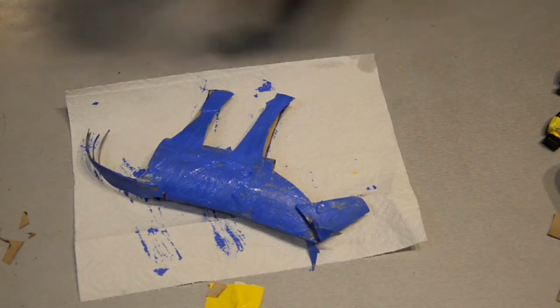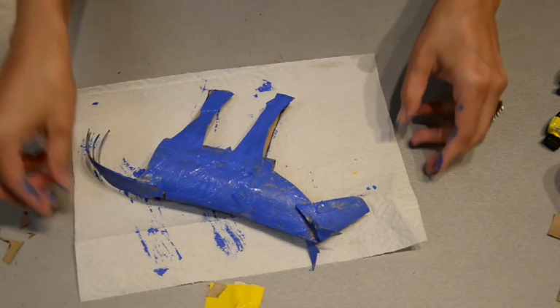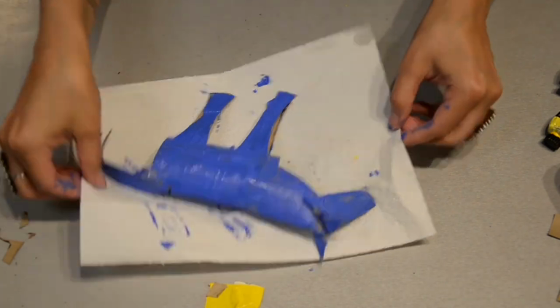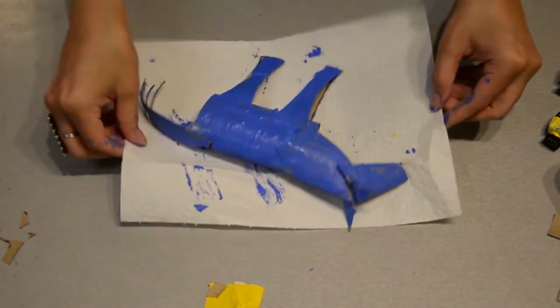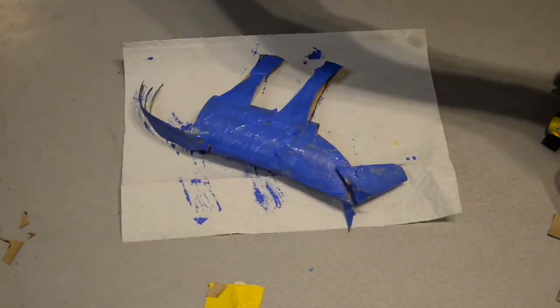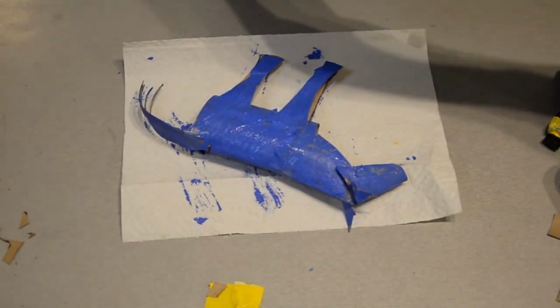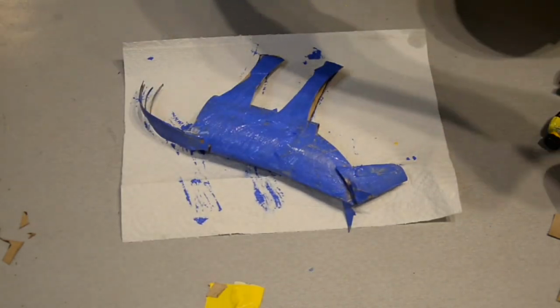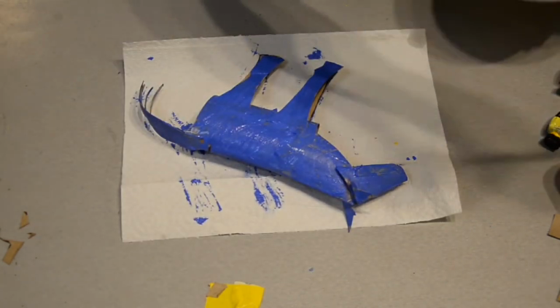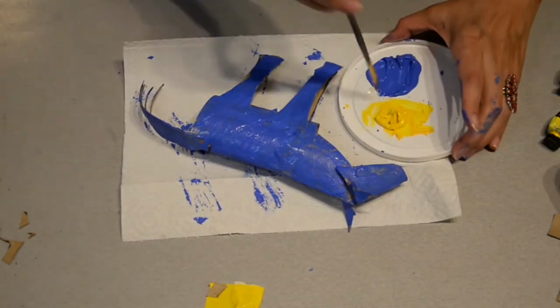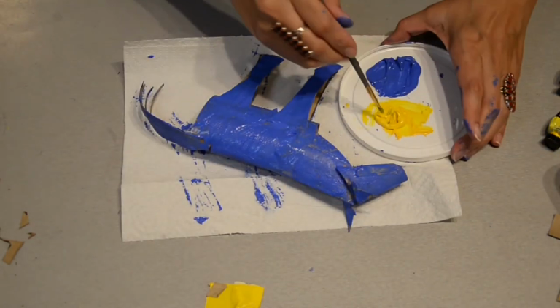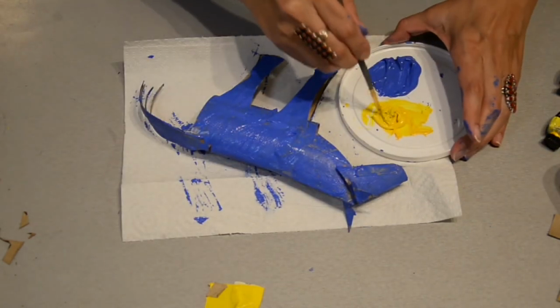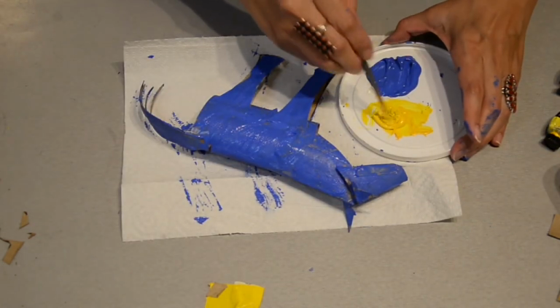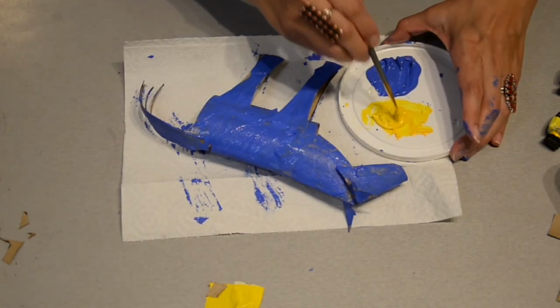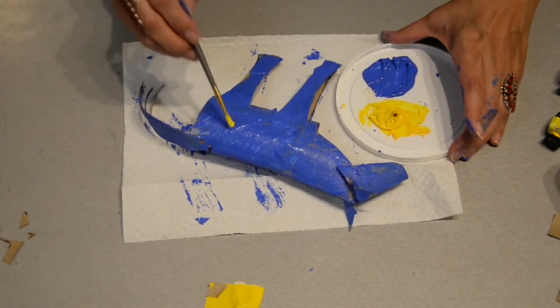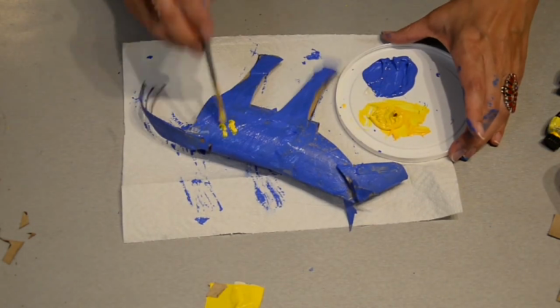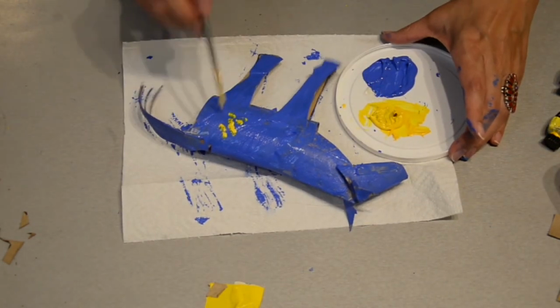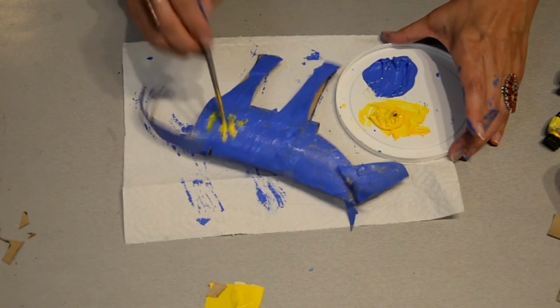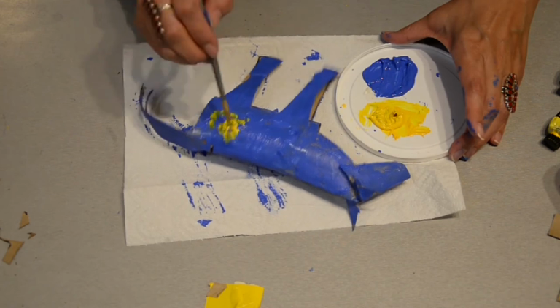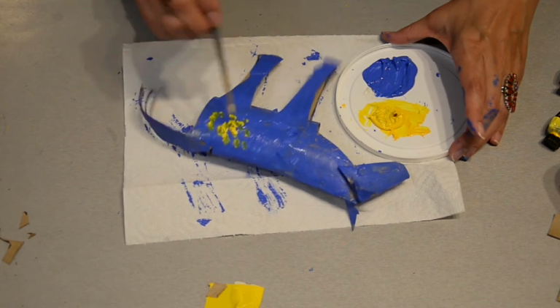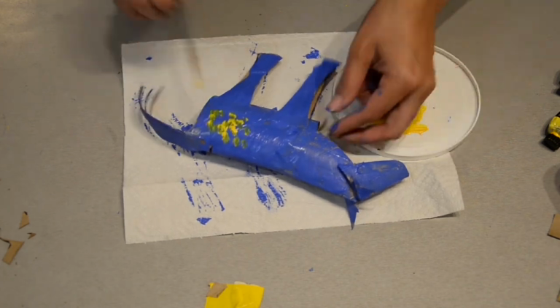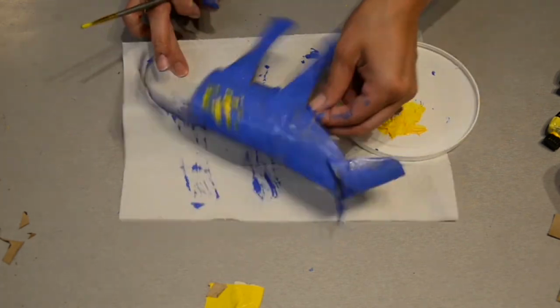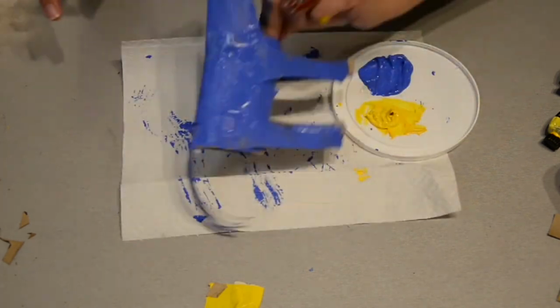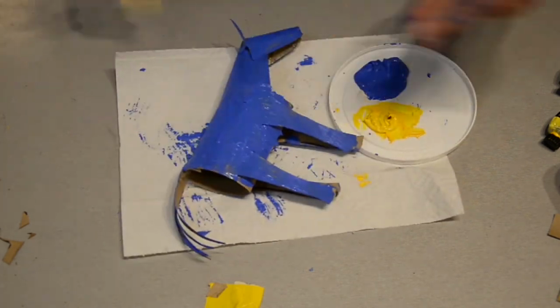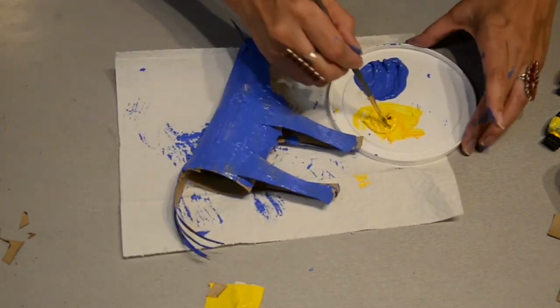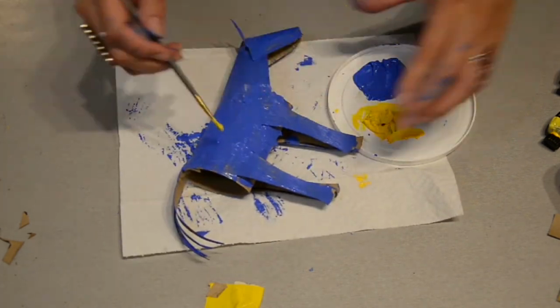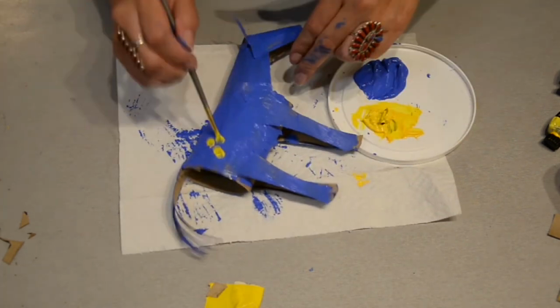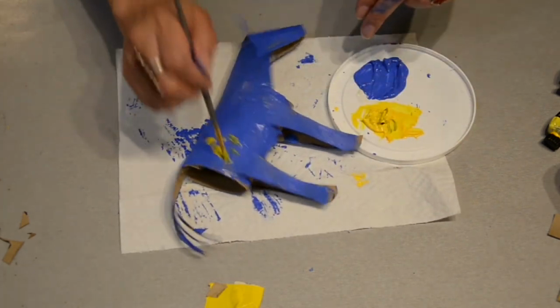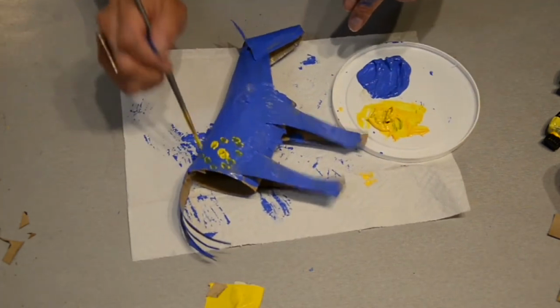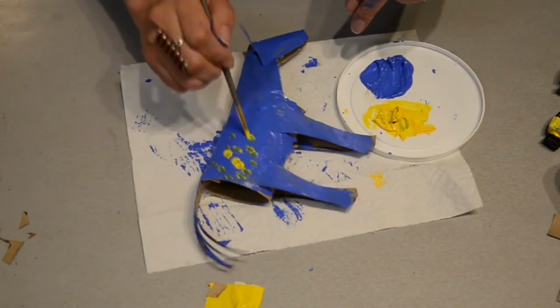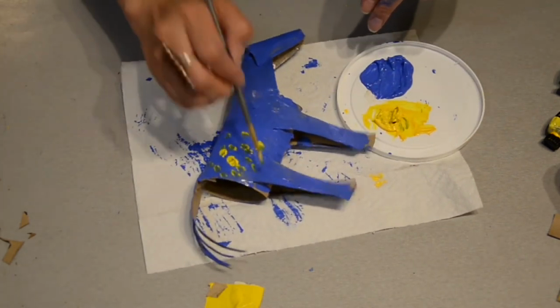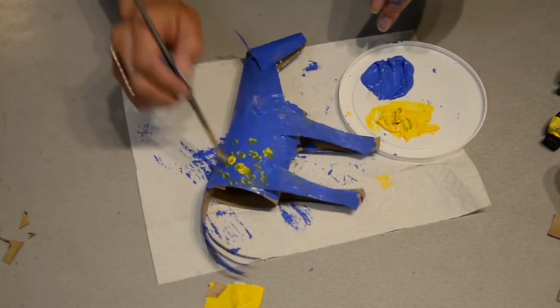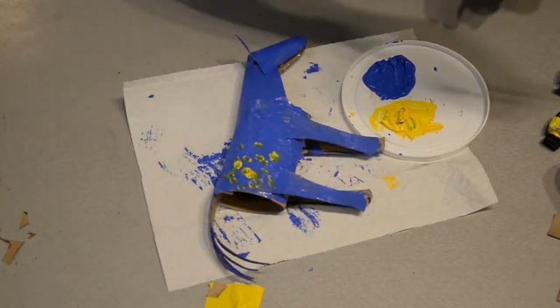Once you're done painting, put it to the side to dry. I added yellow dots on the side just to make a little blue and yellow Appaloosa horse.